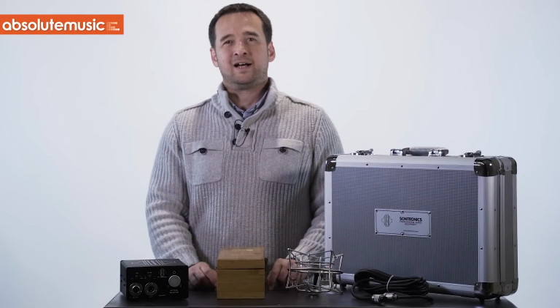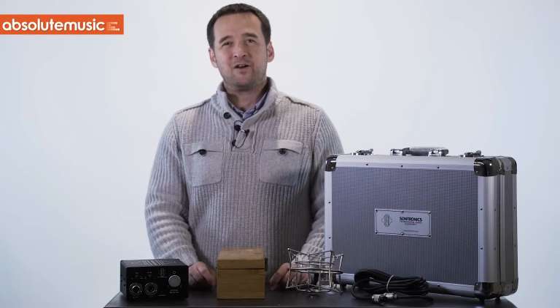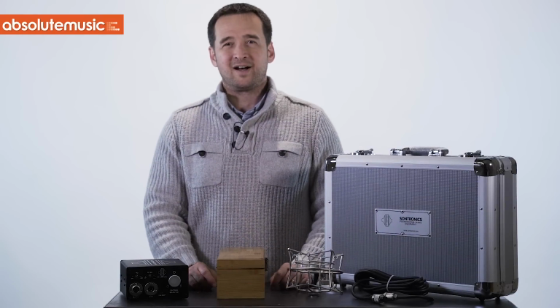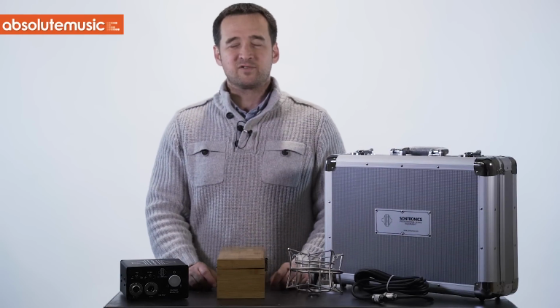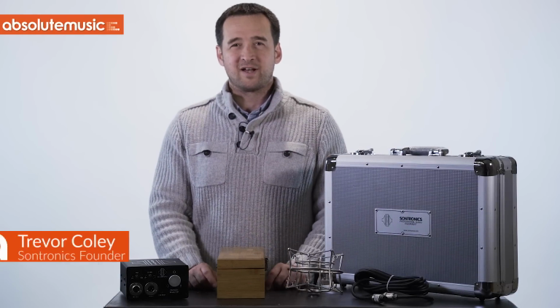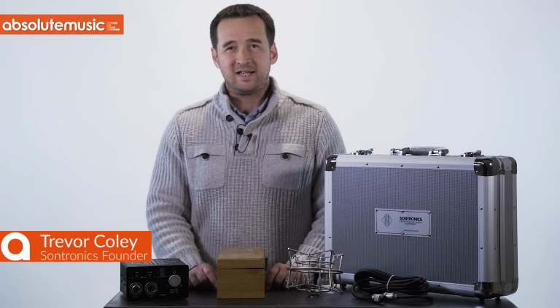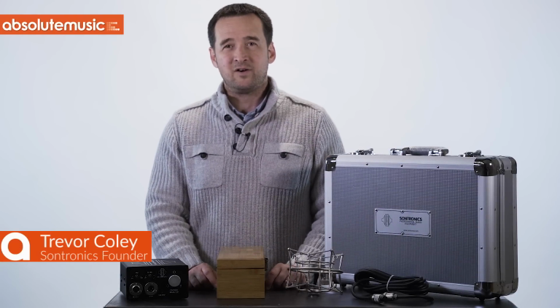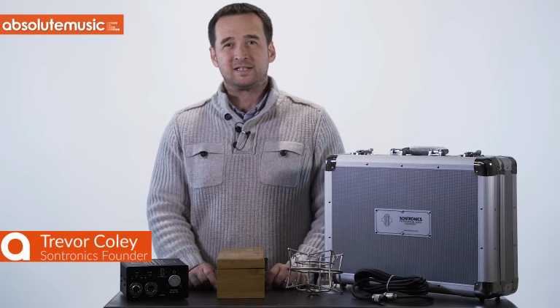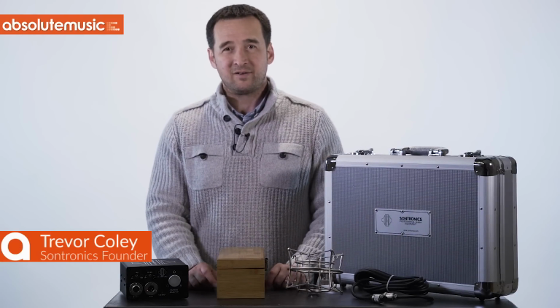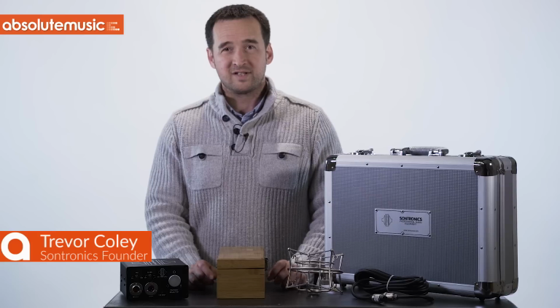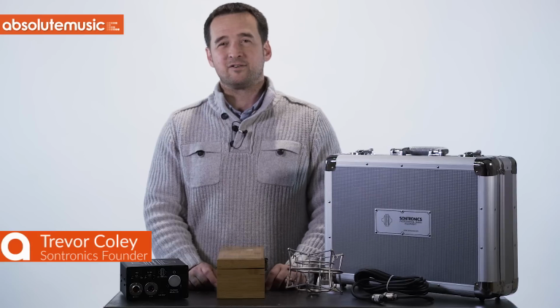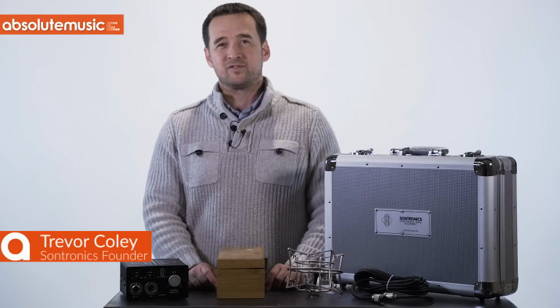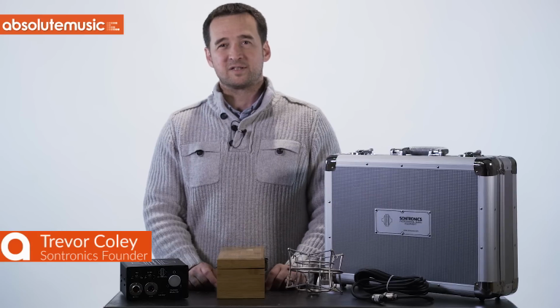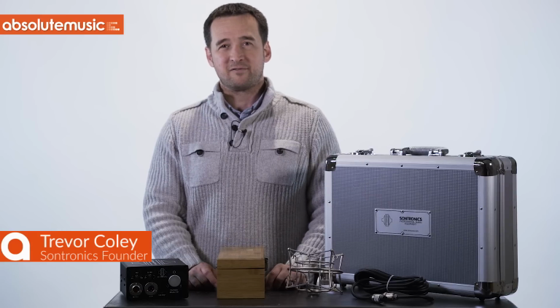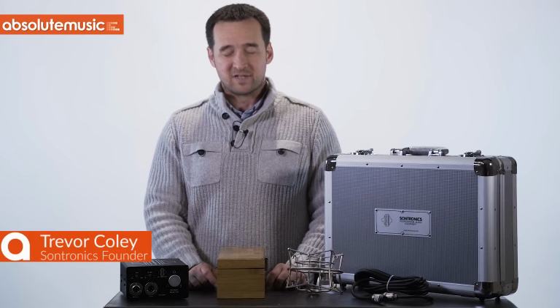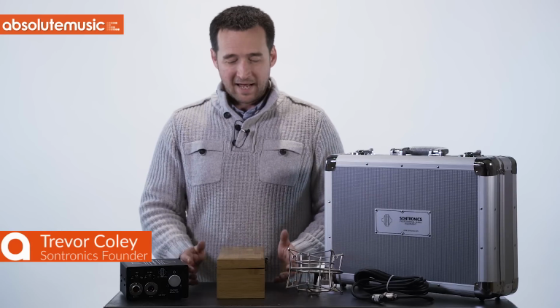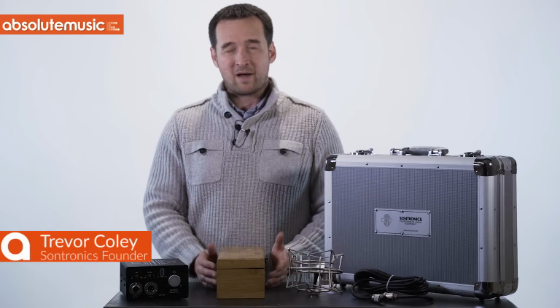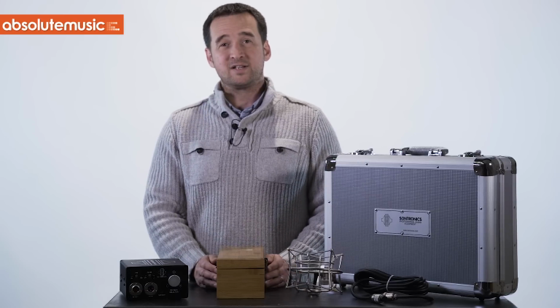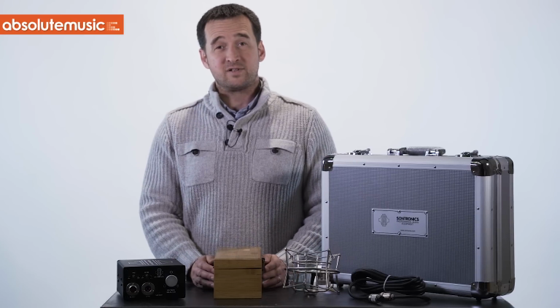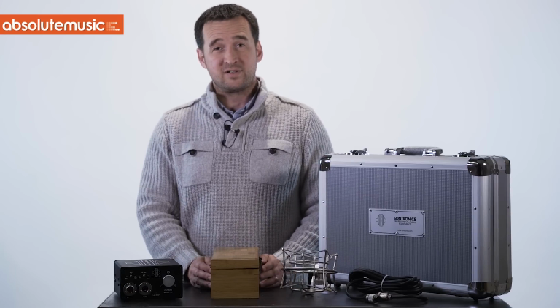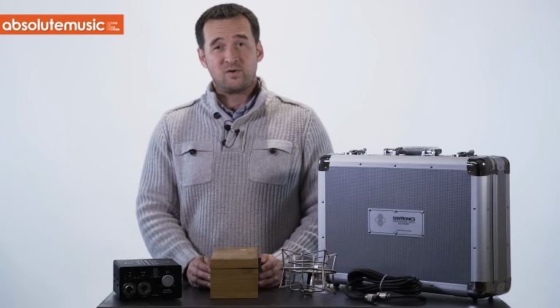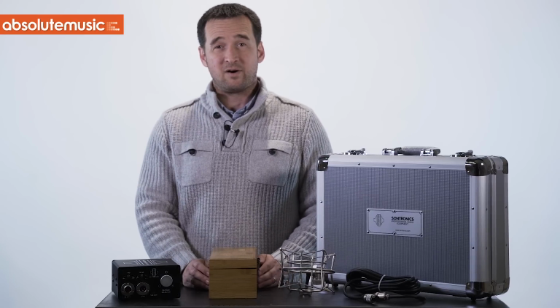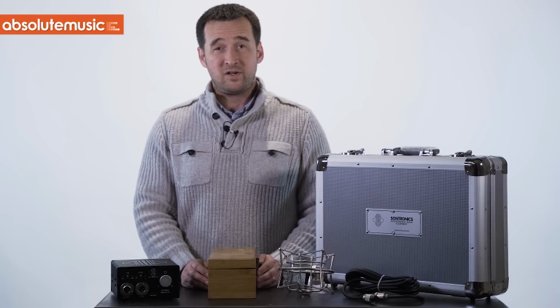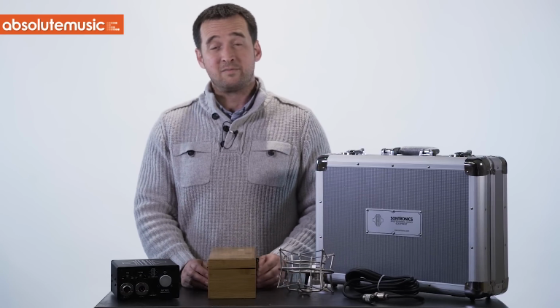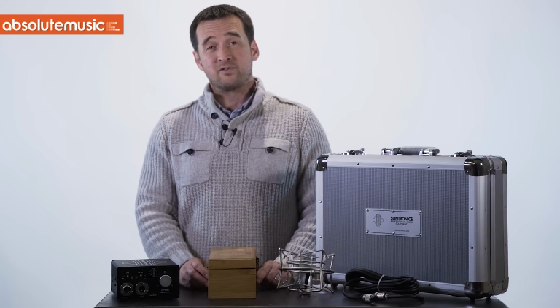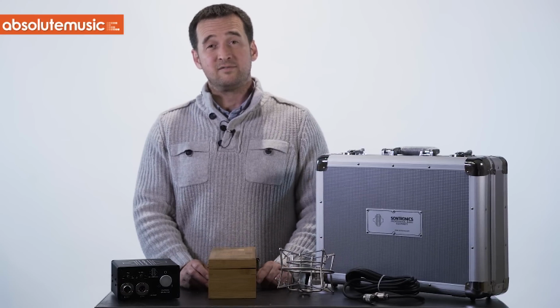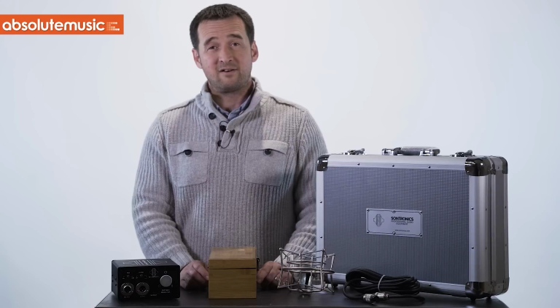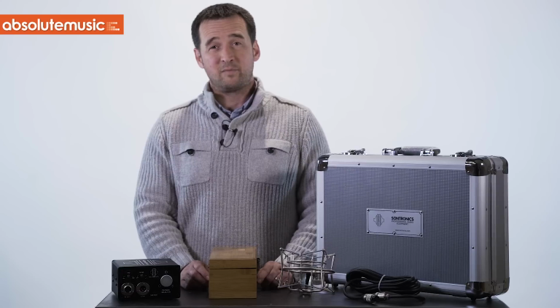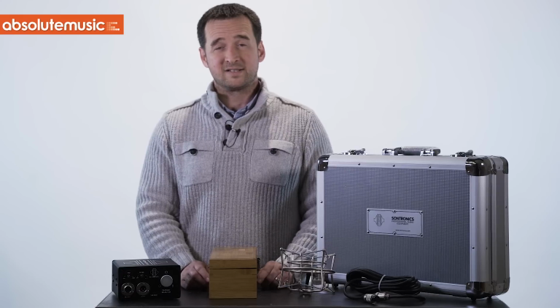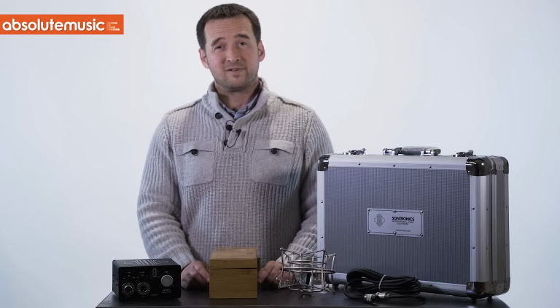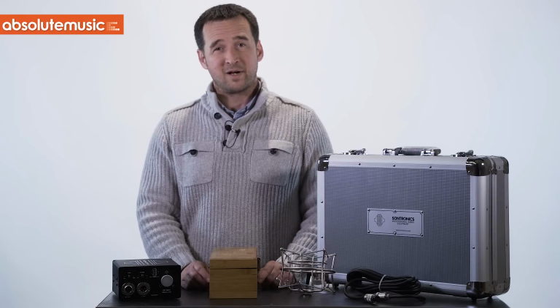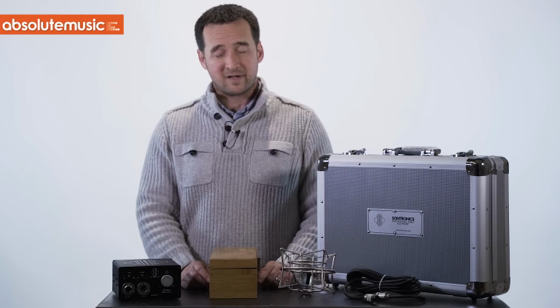Hello, I'm Trevor Coley, owner, founder and designer of Sontronics Microphones, and I'm here to introduce to you our new Mercury variable pattern valve microphone.